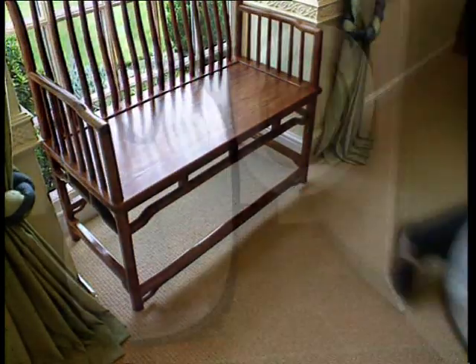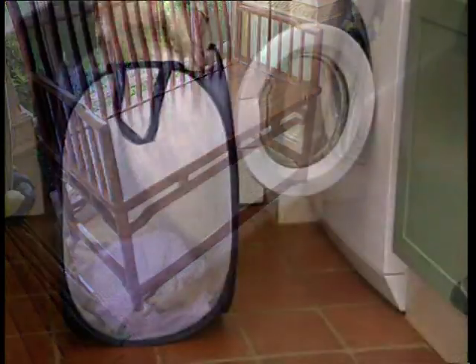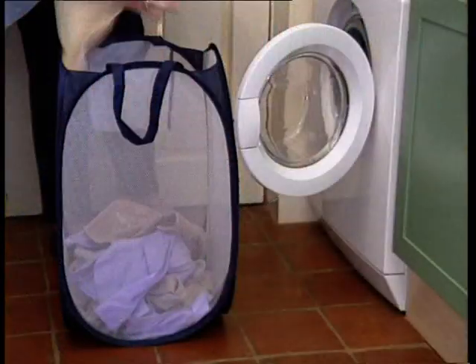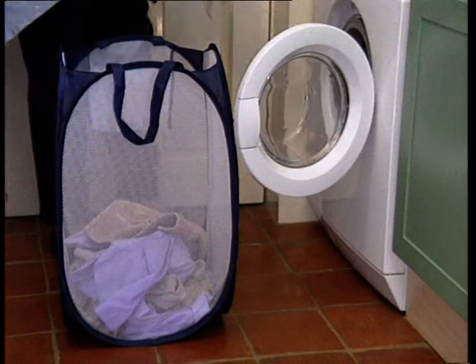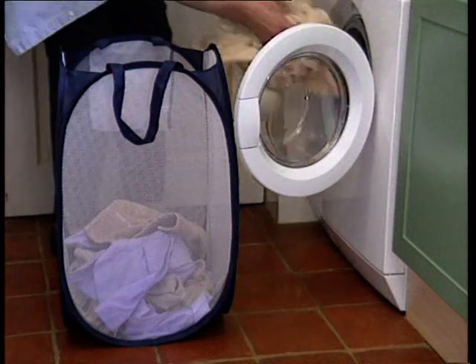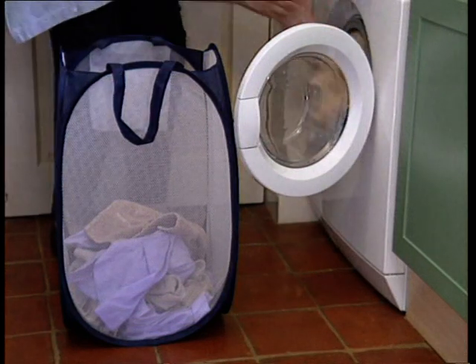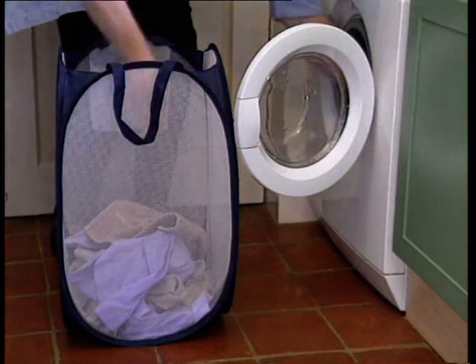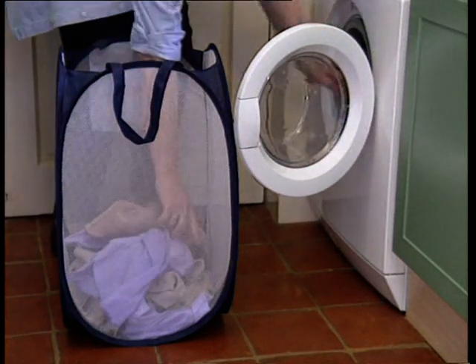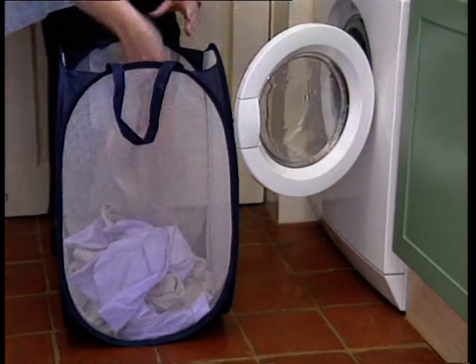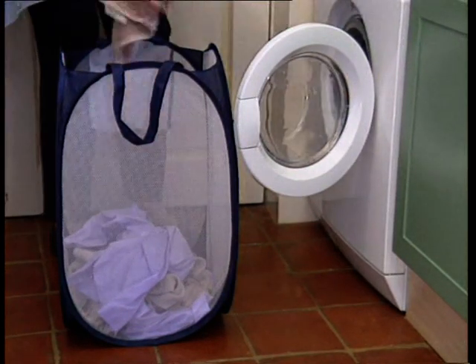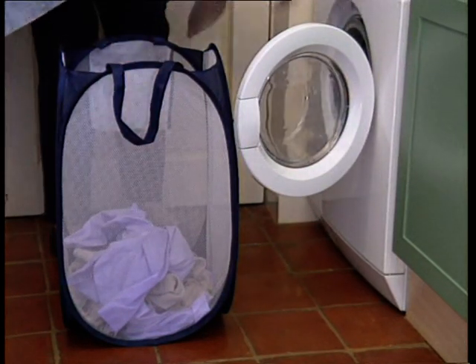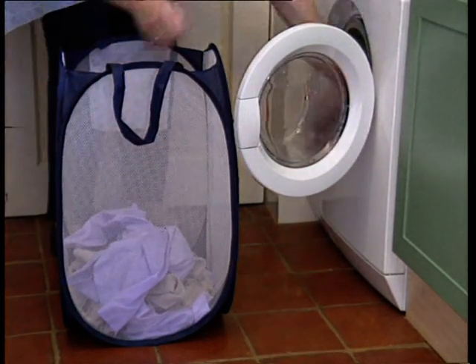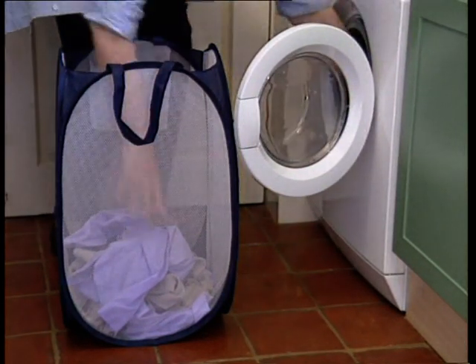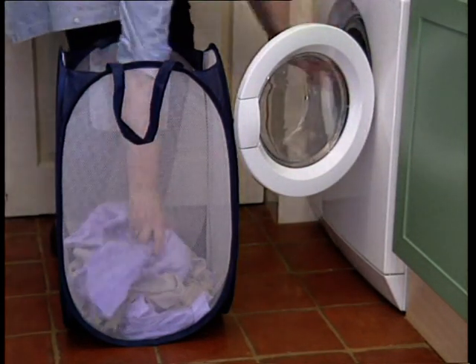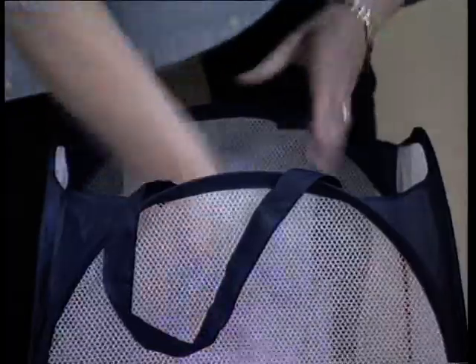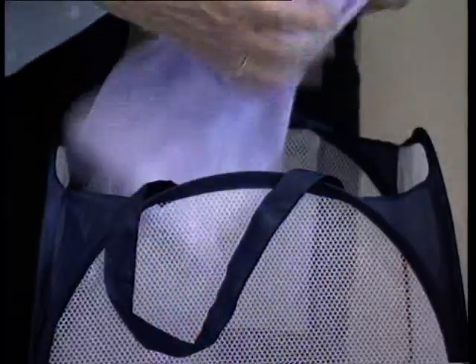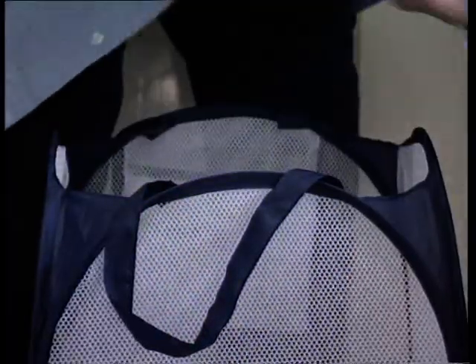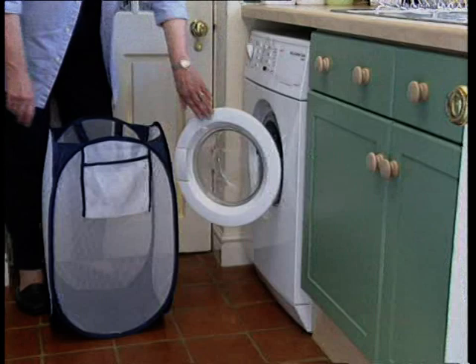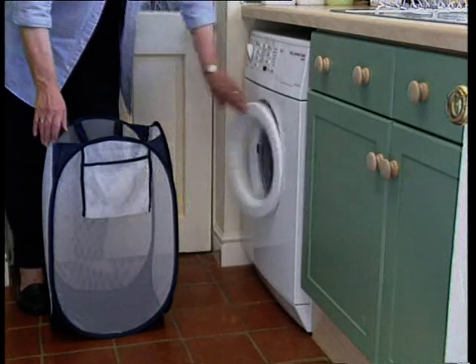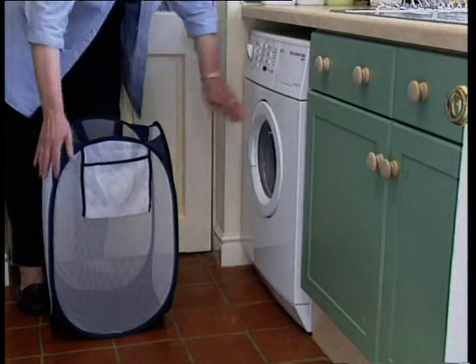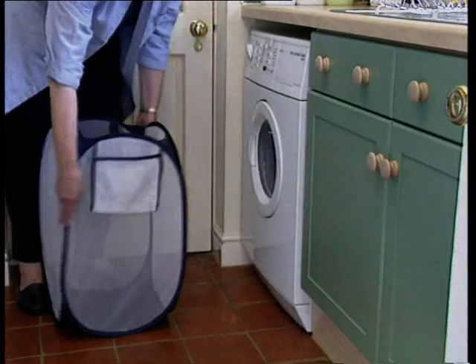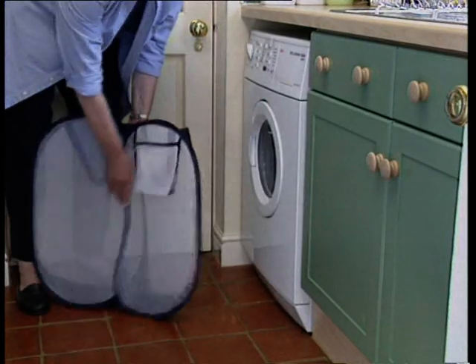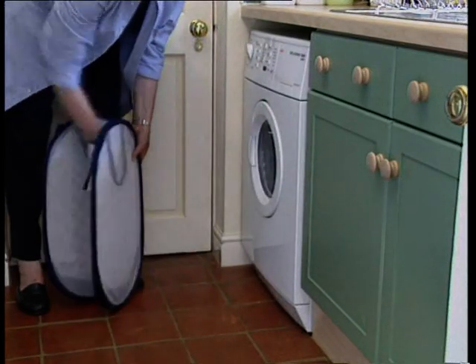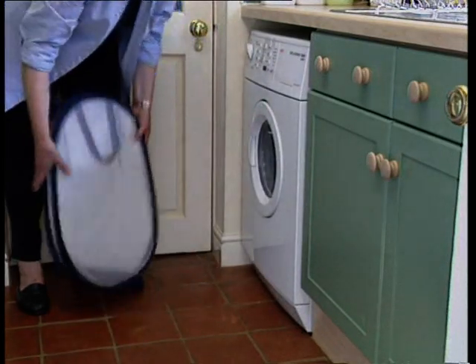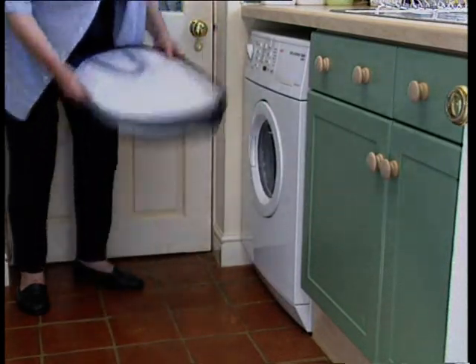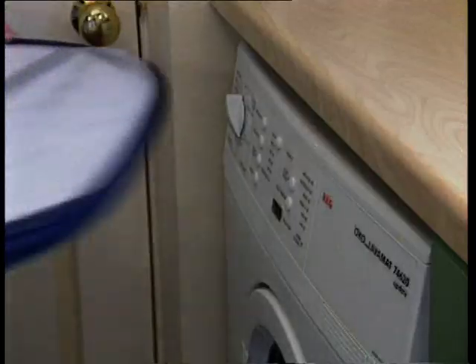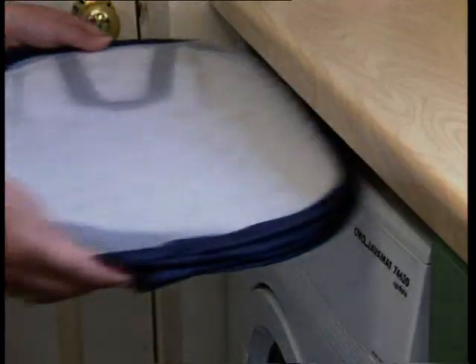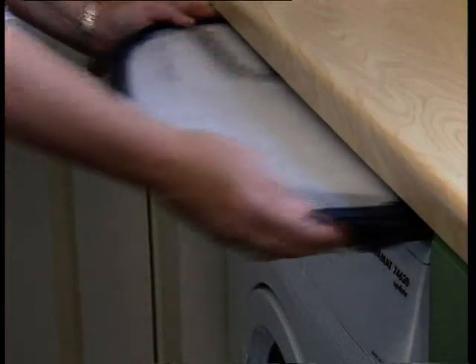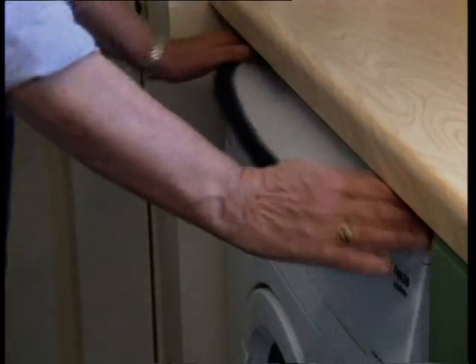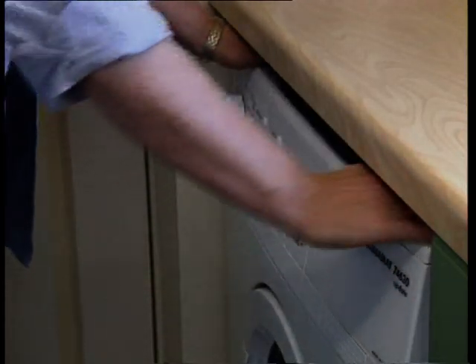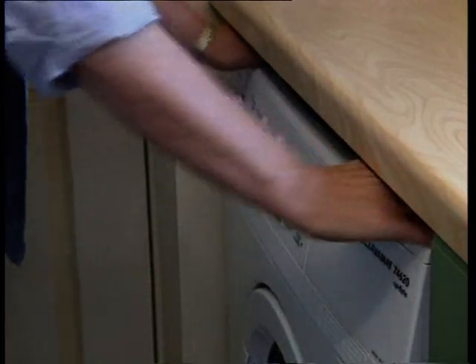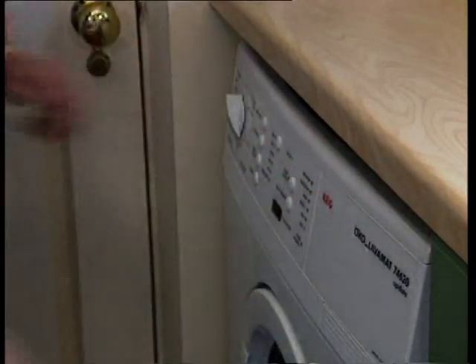Ready for use in seconds, and yet never in the way, it's lightweight and easy to carry, even when full. Once your appliance is loaded, it can be stowed safely away until the wash cycle is complete.